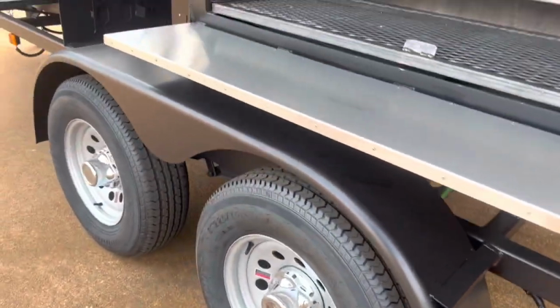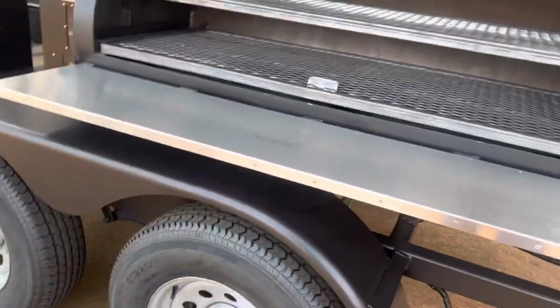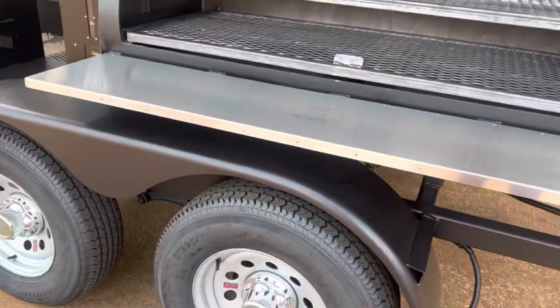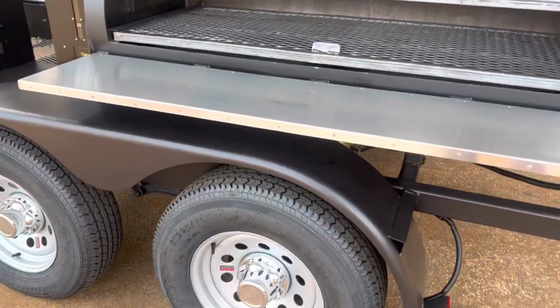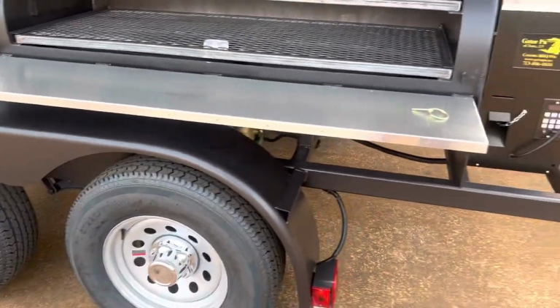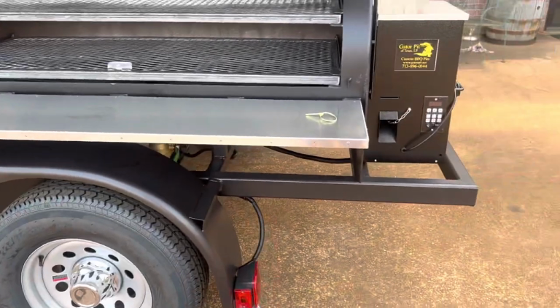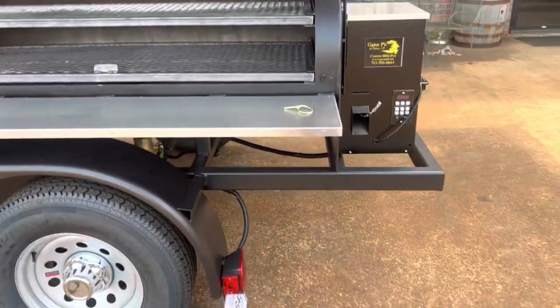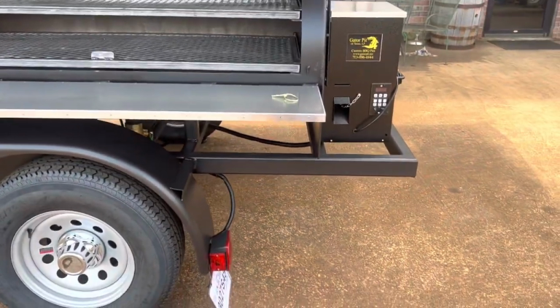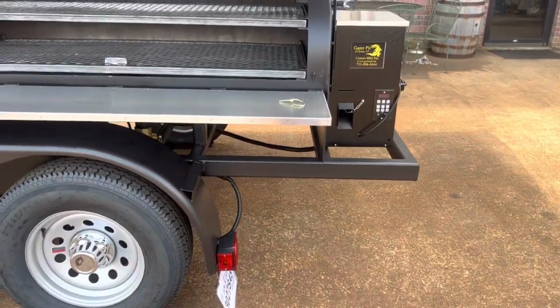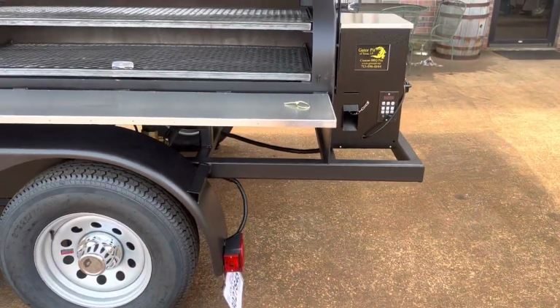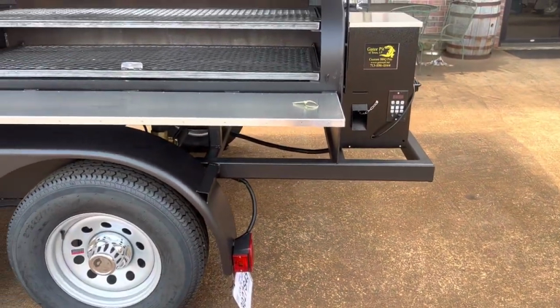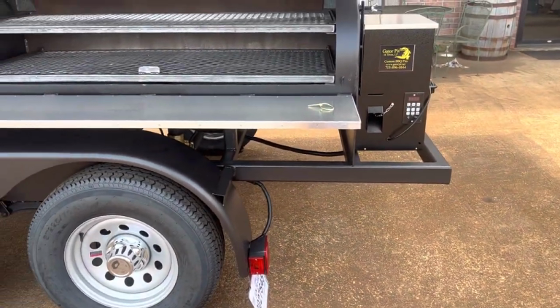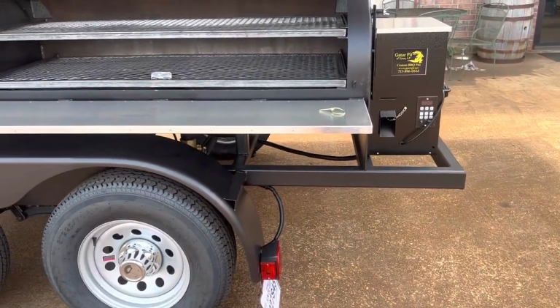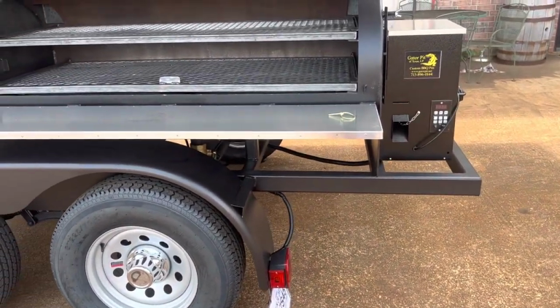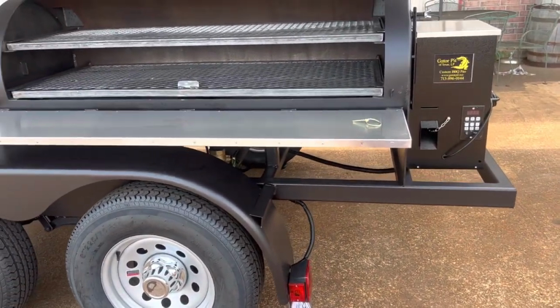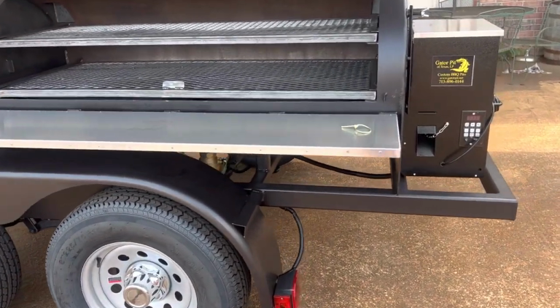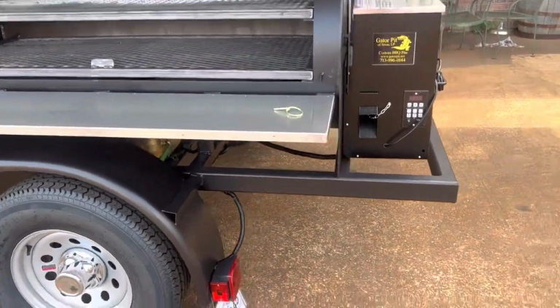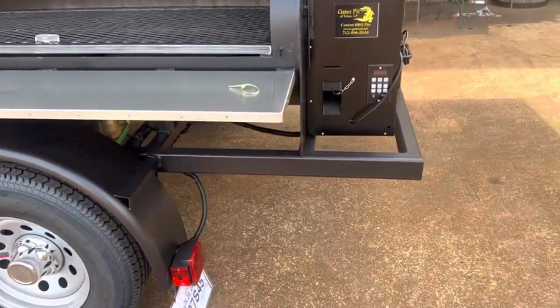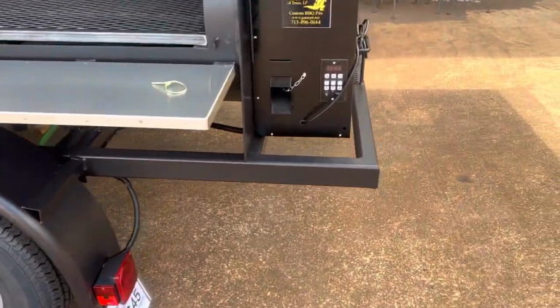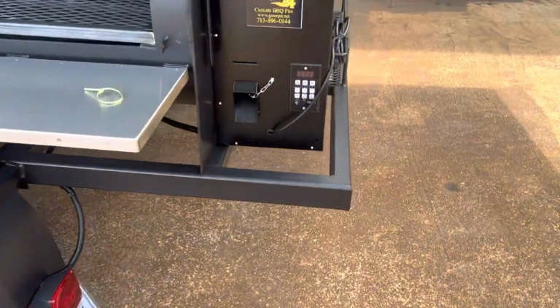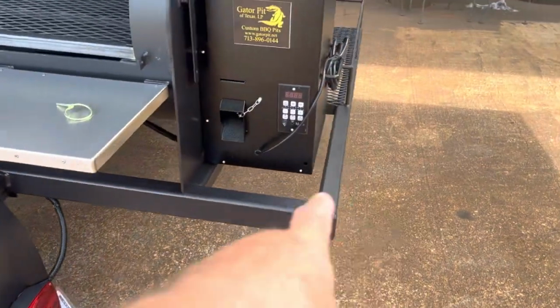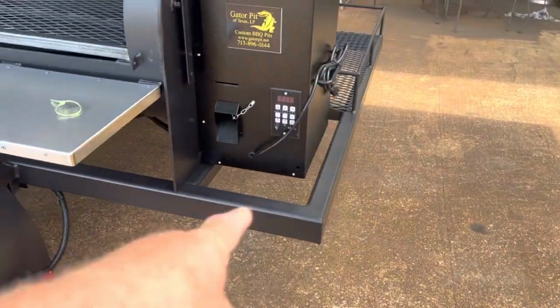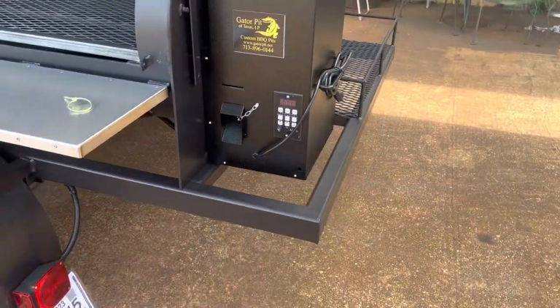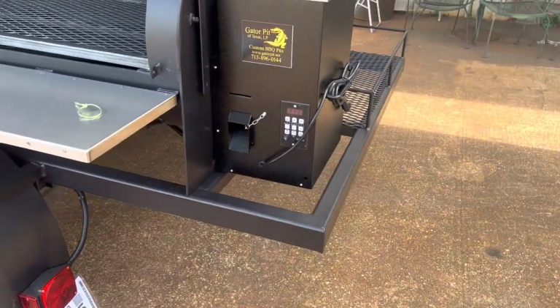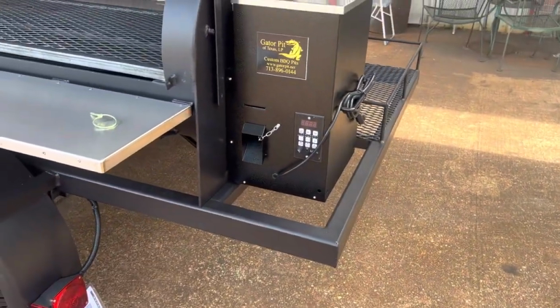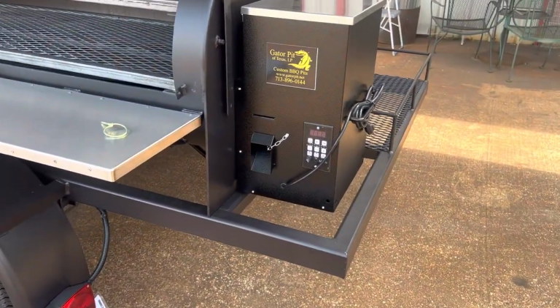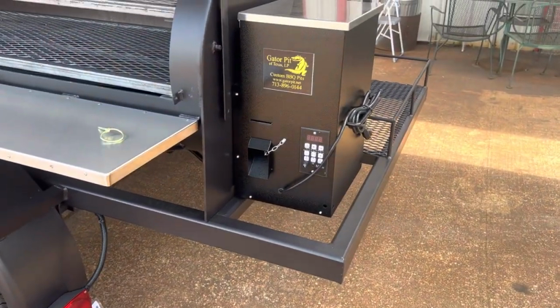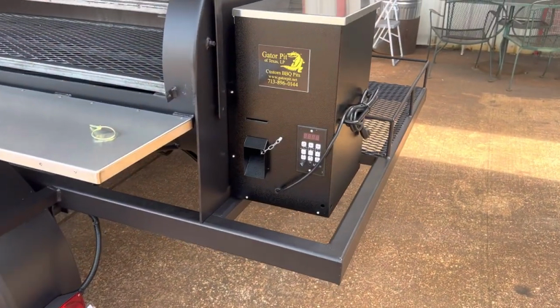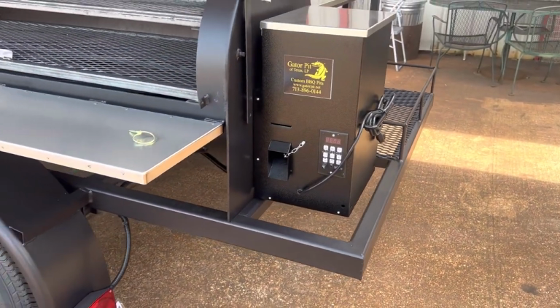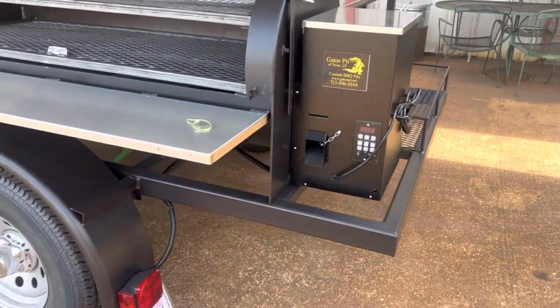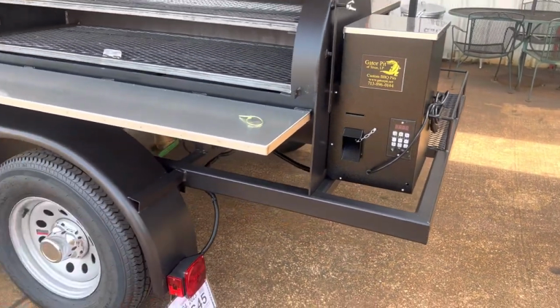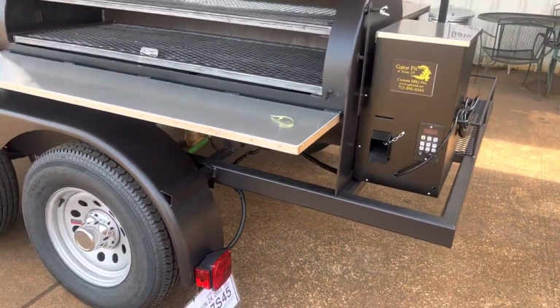All of our trailers are made right here by Gator Pit. This is a two by three rectangle tube, quarter-inch thick steel wall, and we do make these in house. They're heavy, beefy, strong — all welded, all steel.